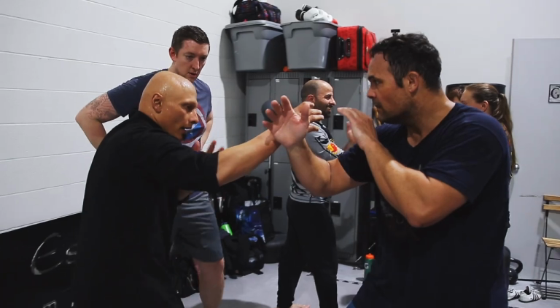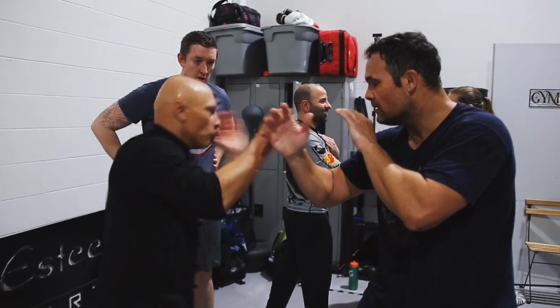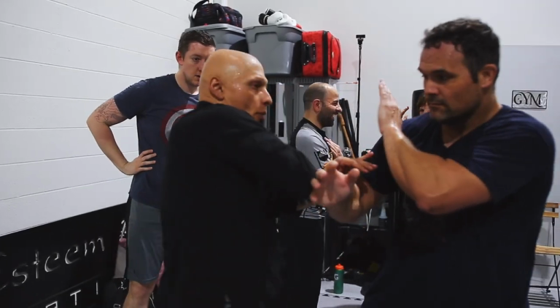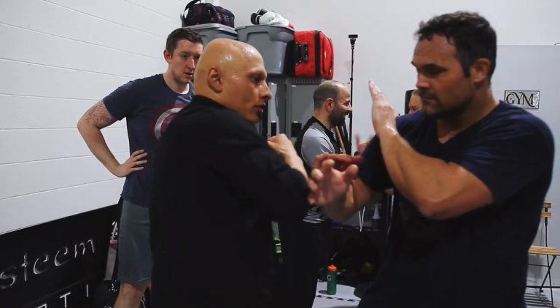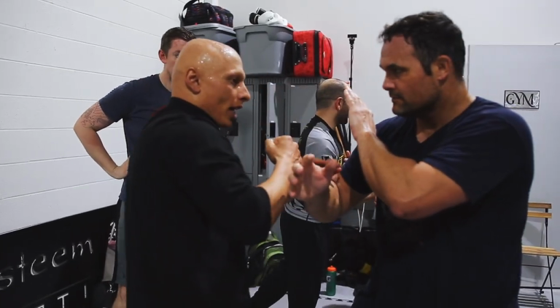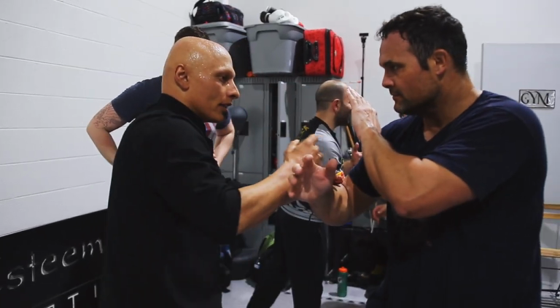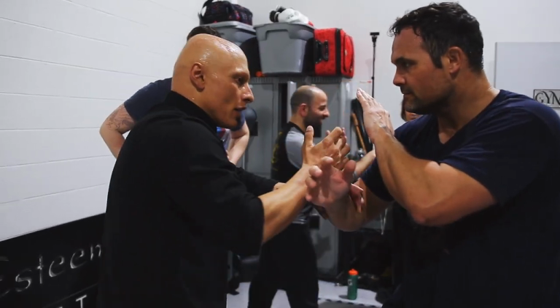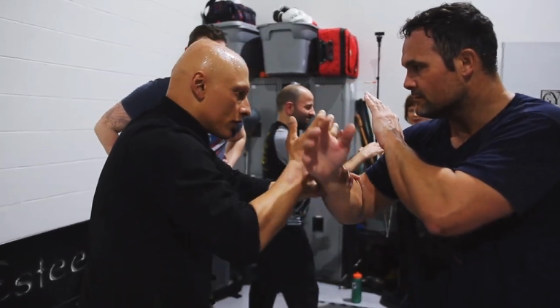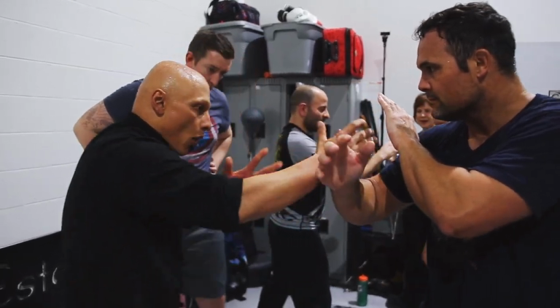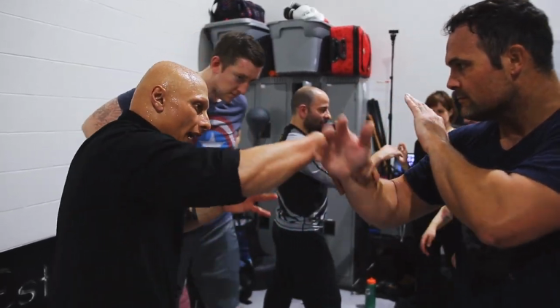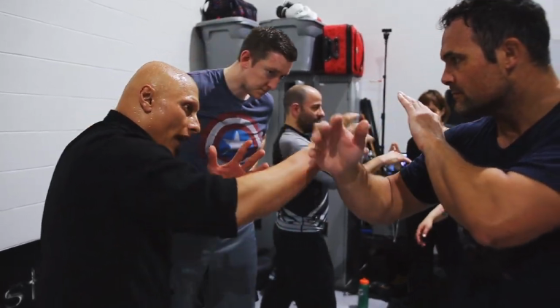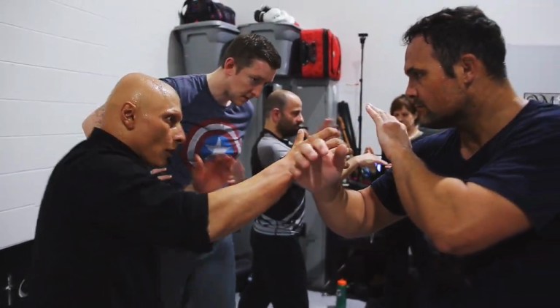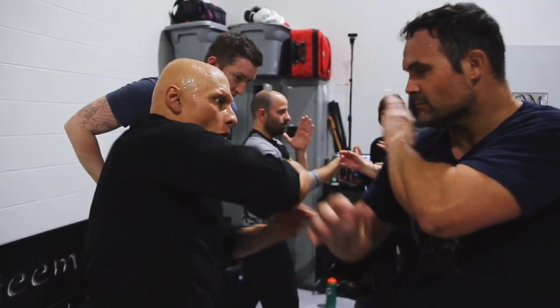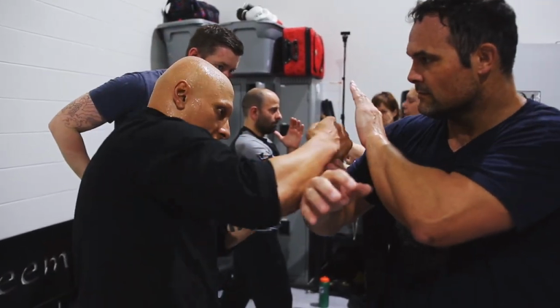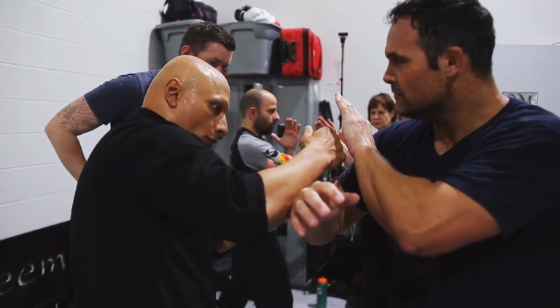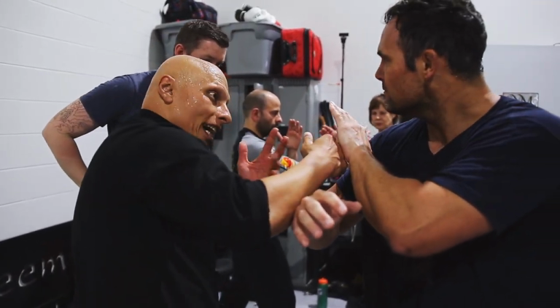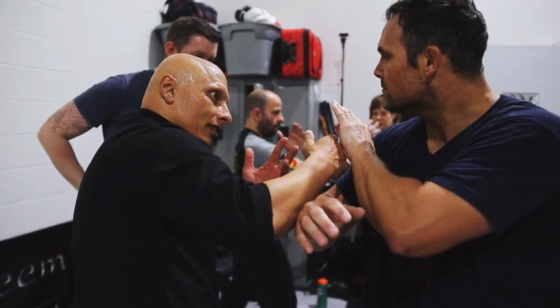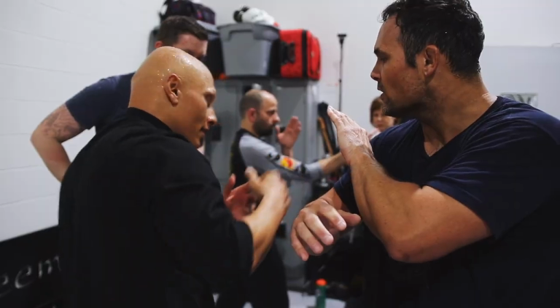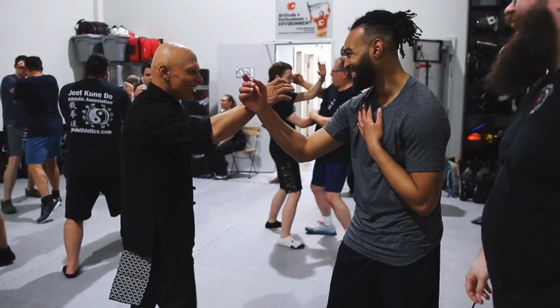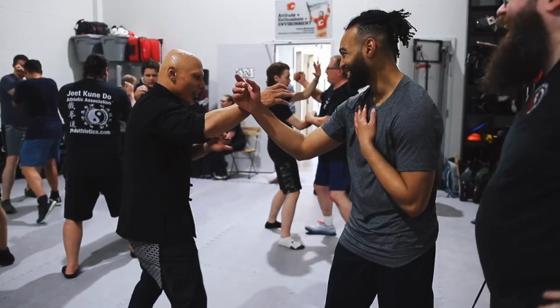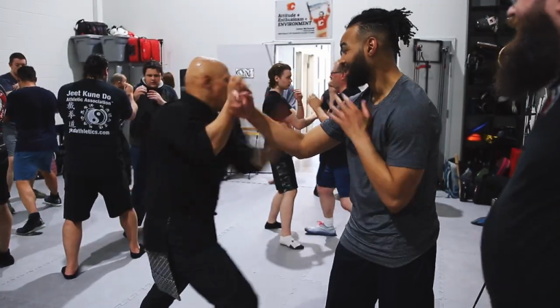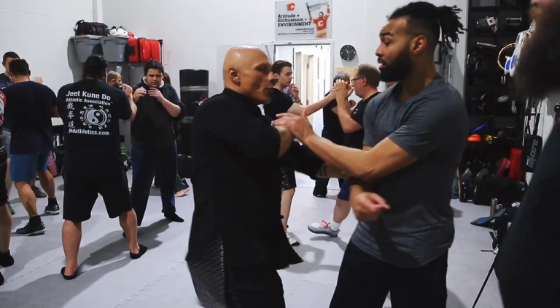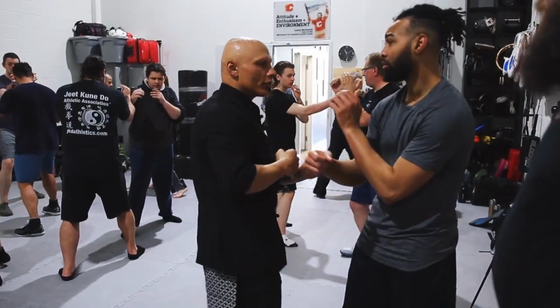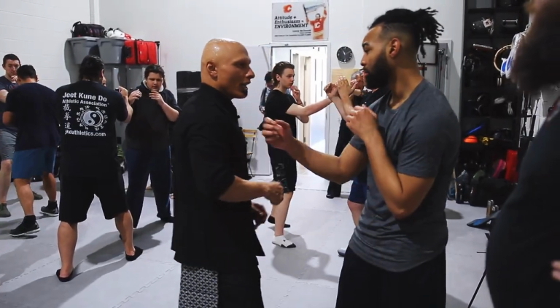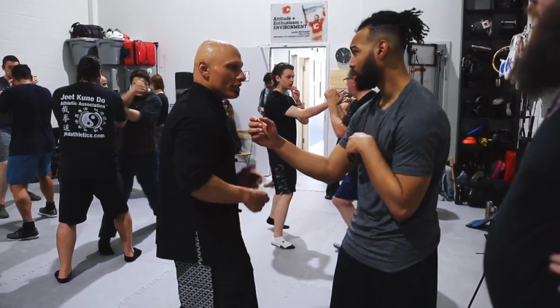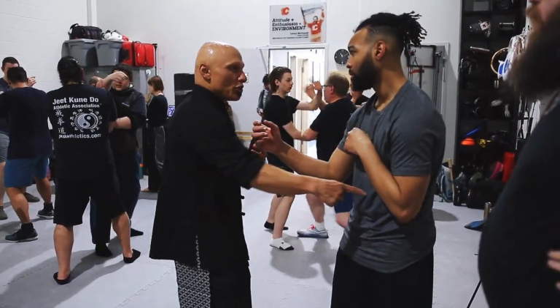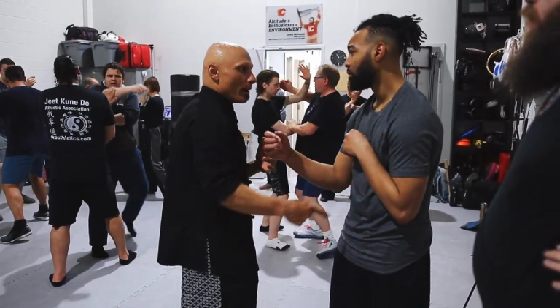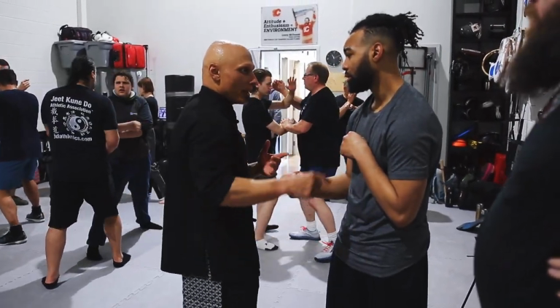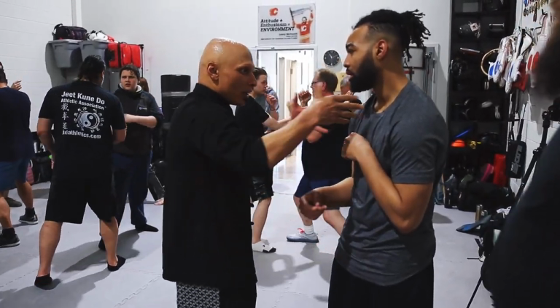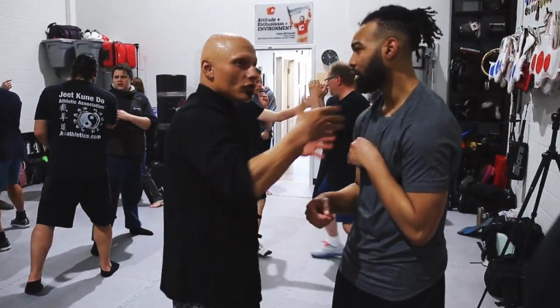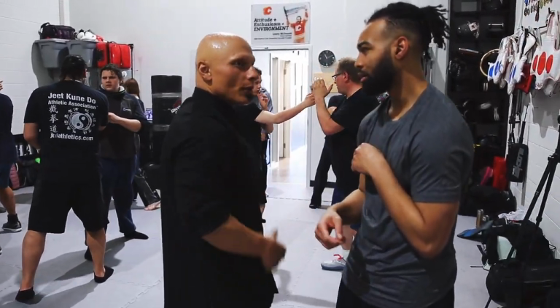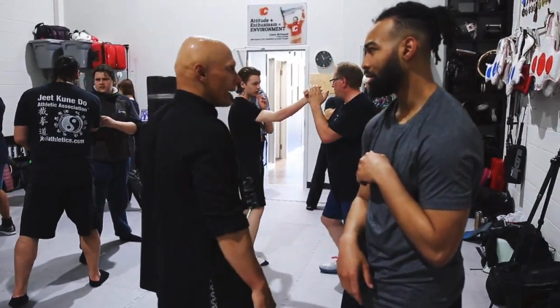There's the shot. Notice the moment I trap, boom, this hand relaxes. There's the shot. See, it's an eruption — it goes through the body.